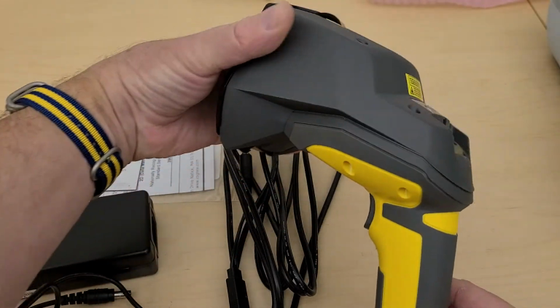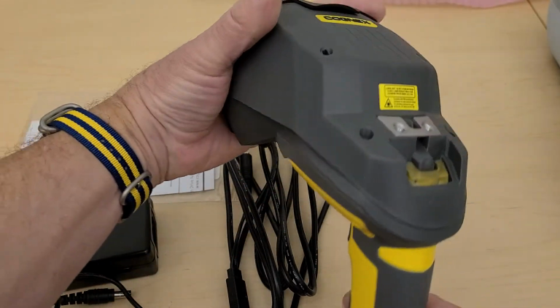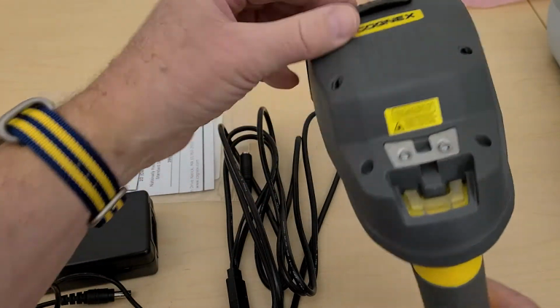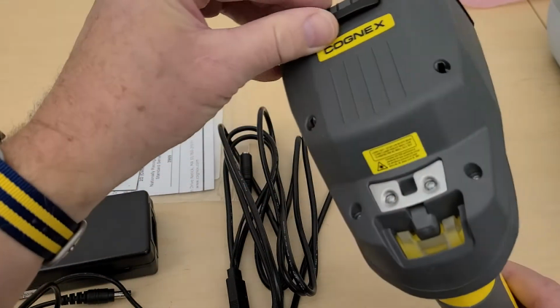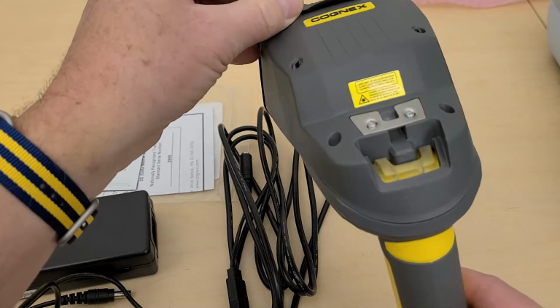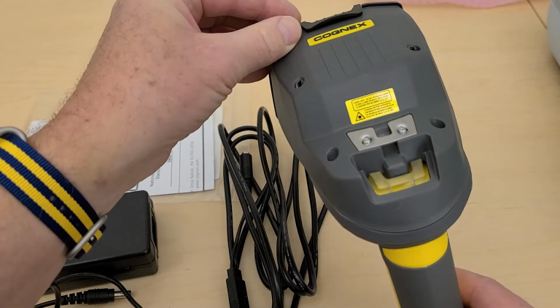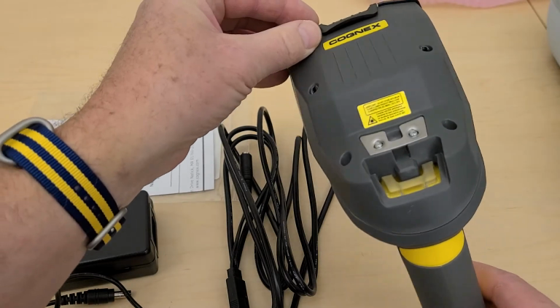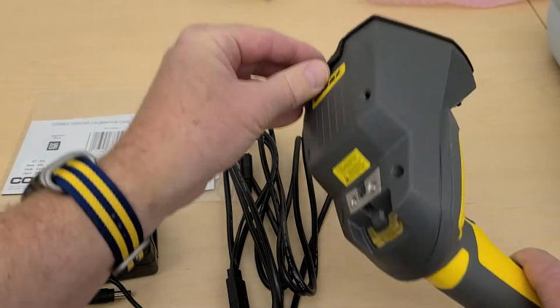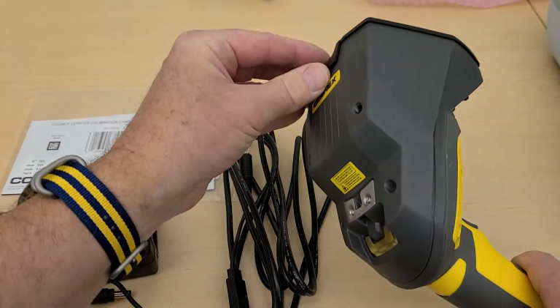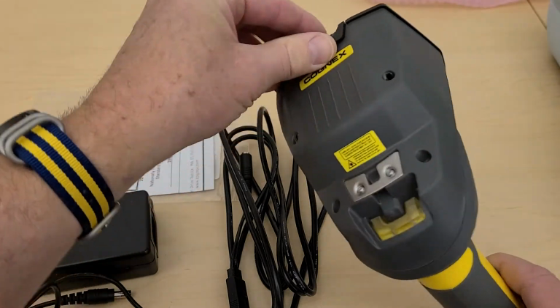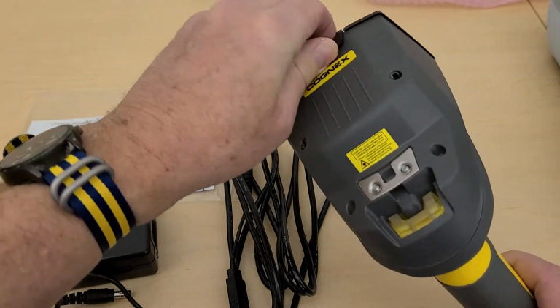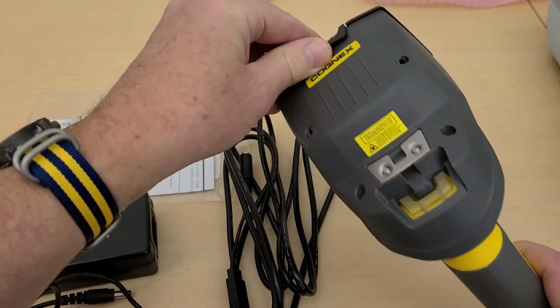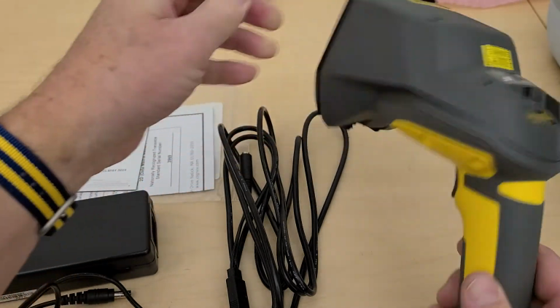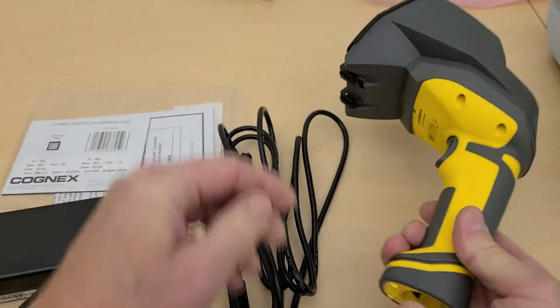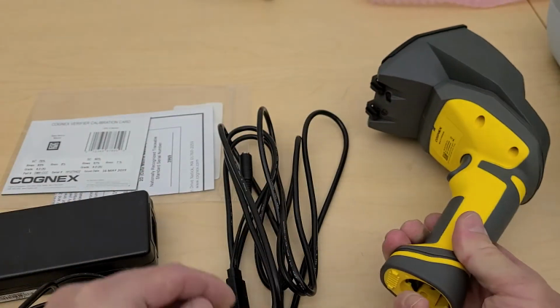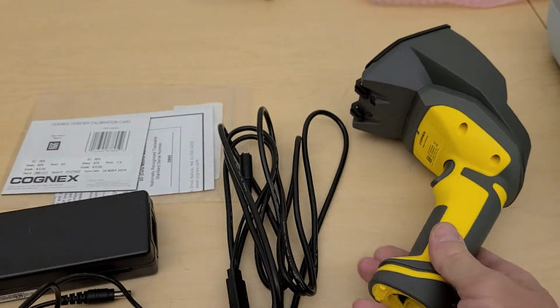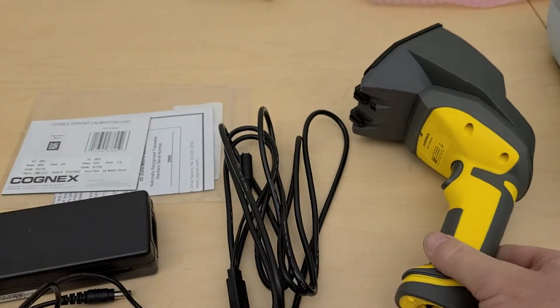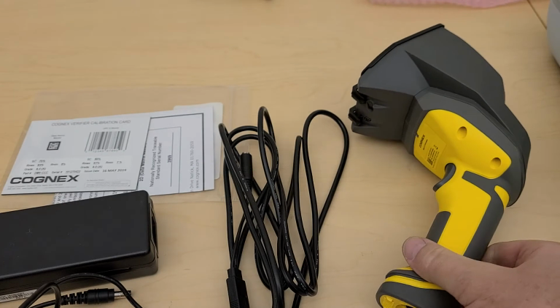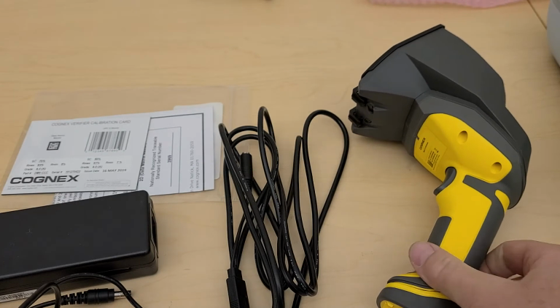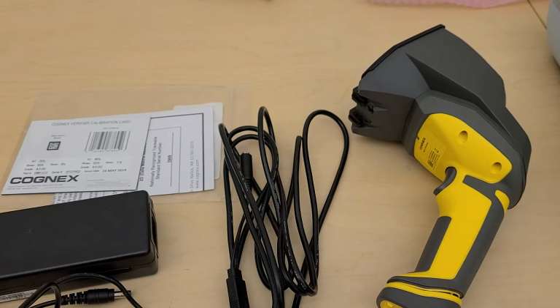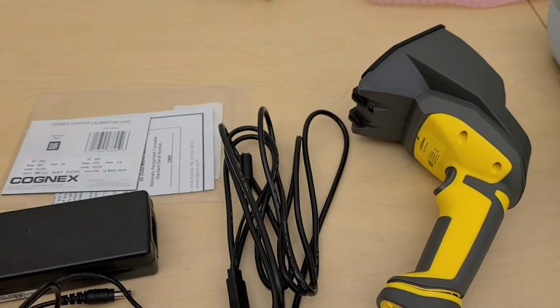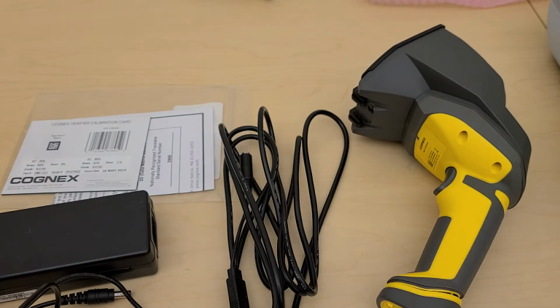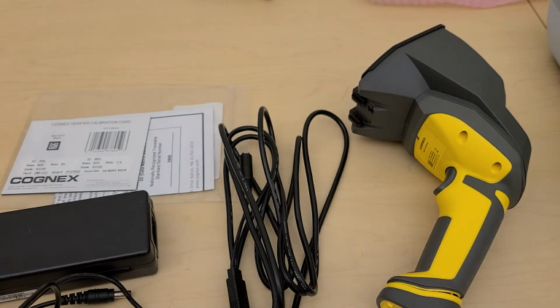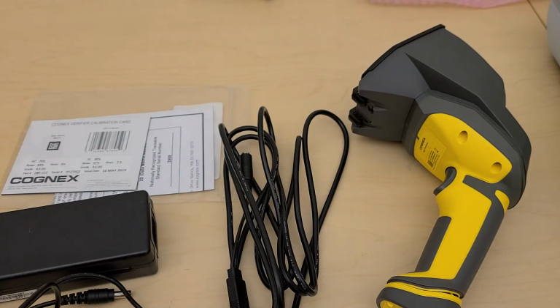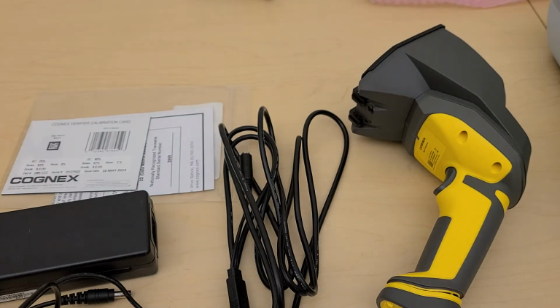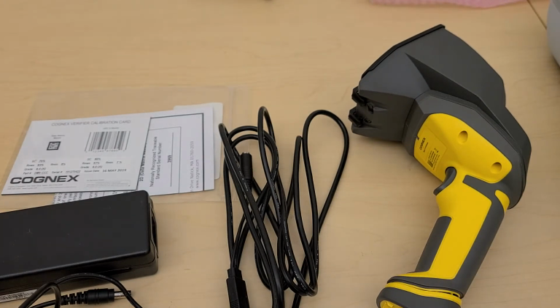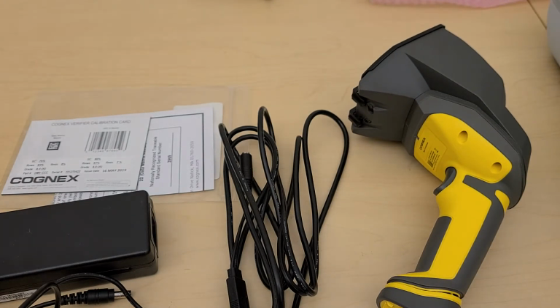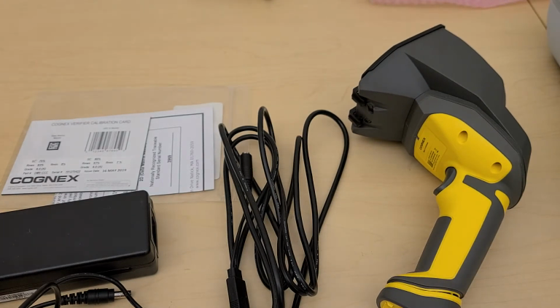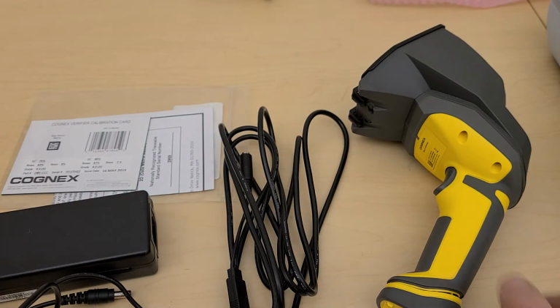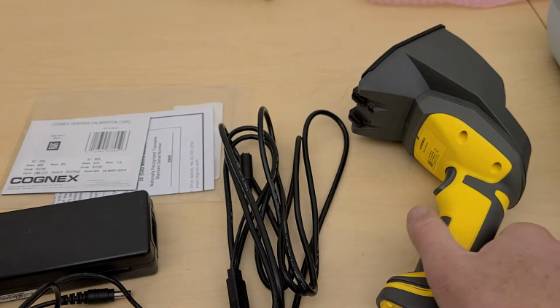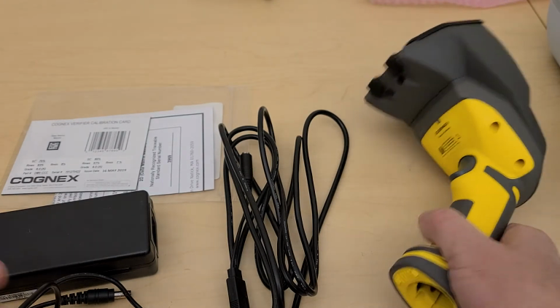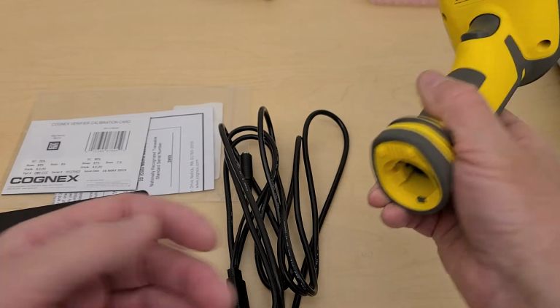It comes in two different versions — they look identical. One is a USB-connected device and one is an Ethernet-based device. I'll quickly go through what the components look like coming out of the box.